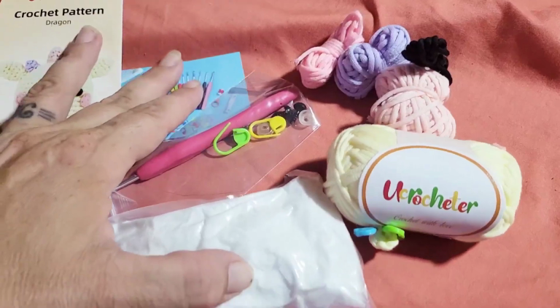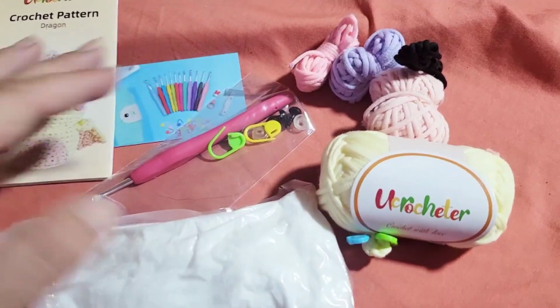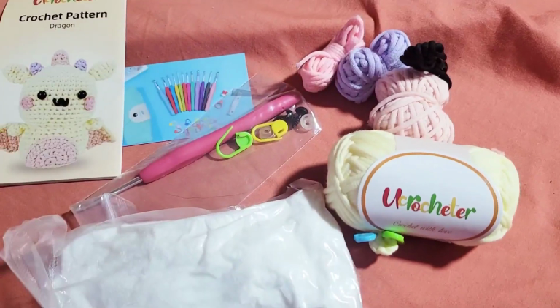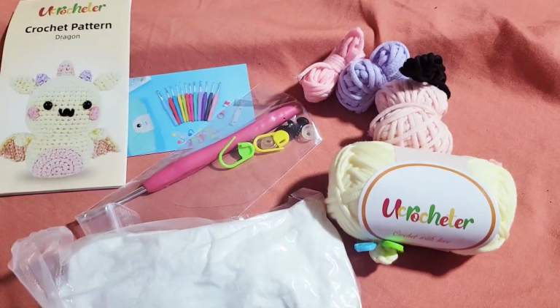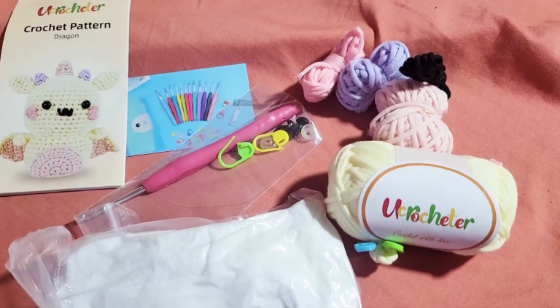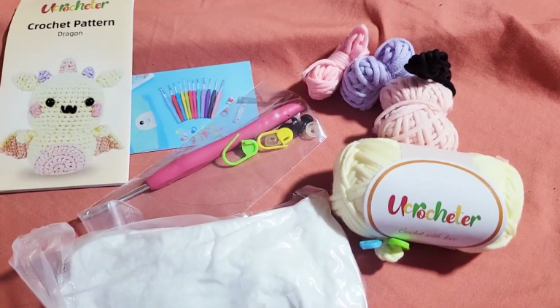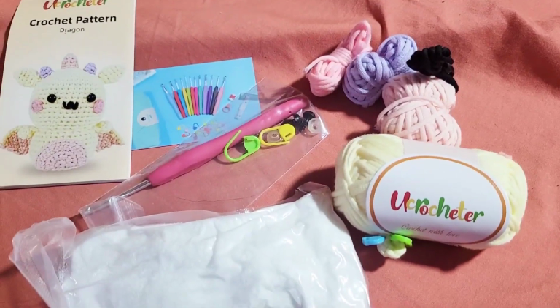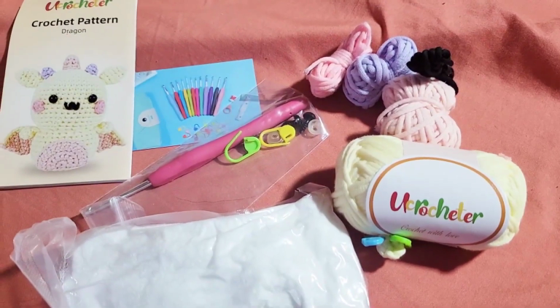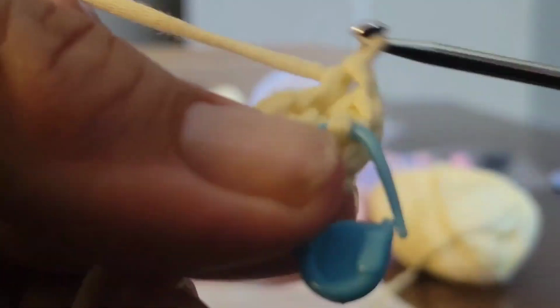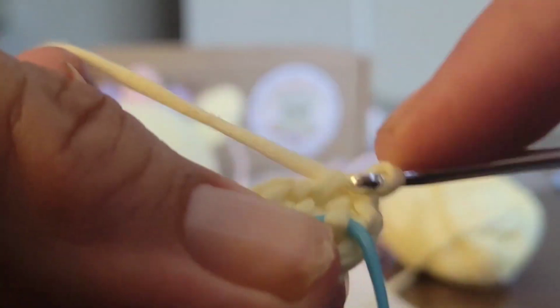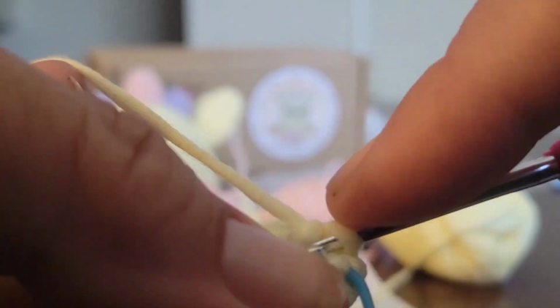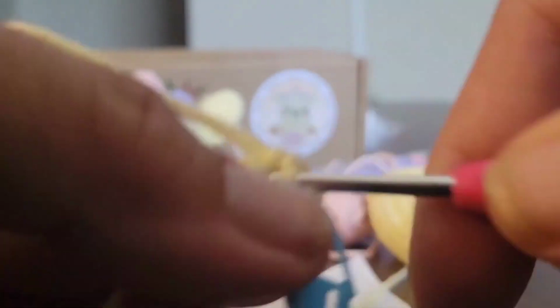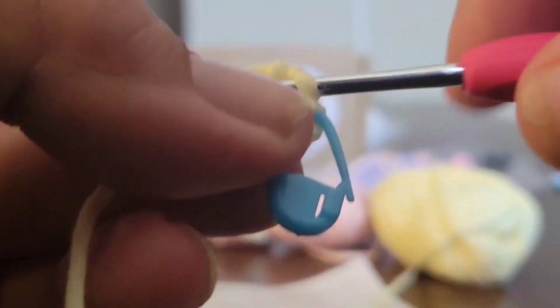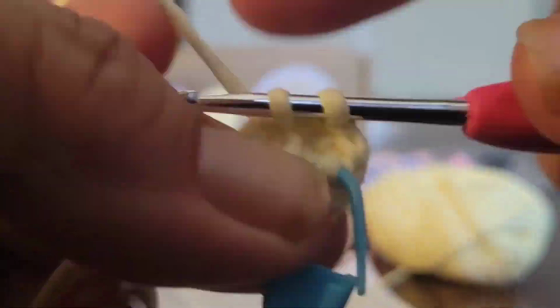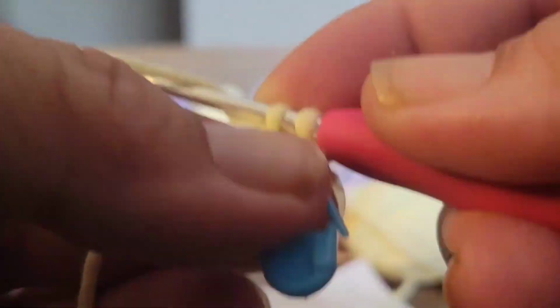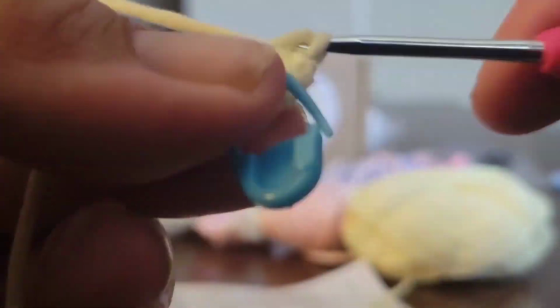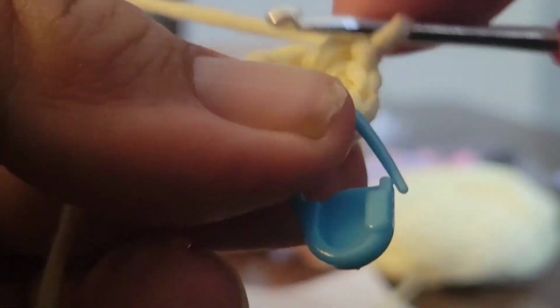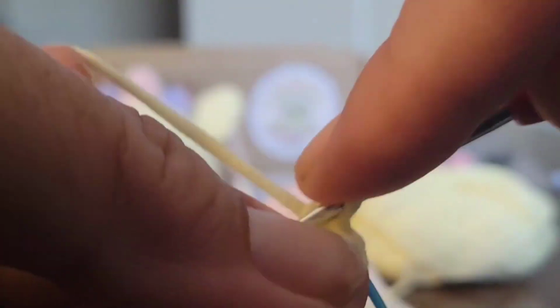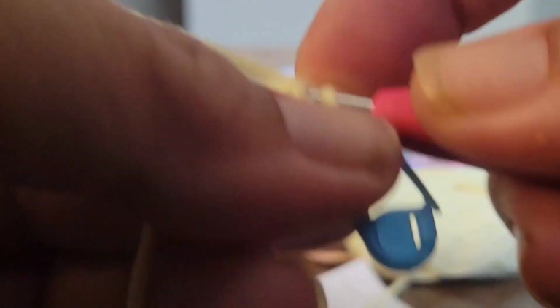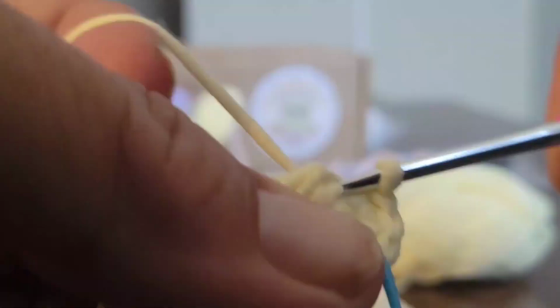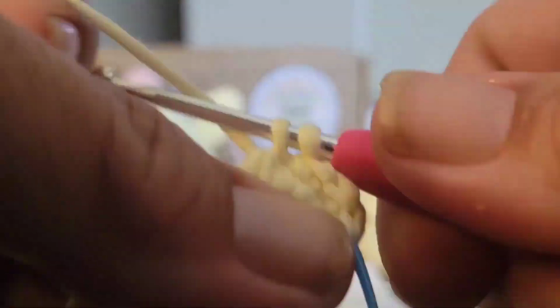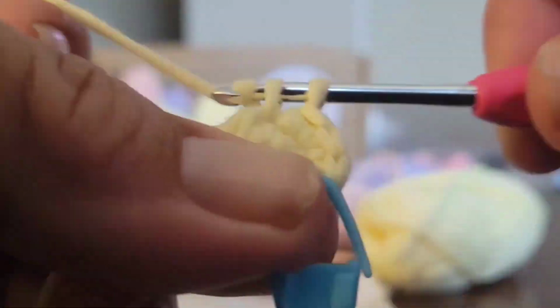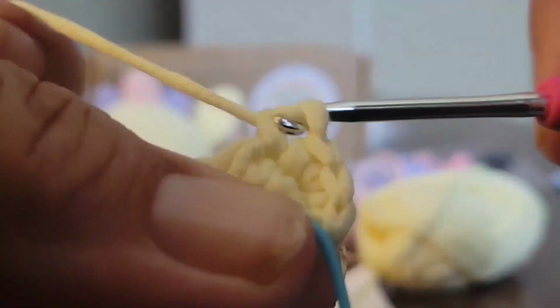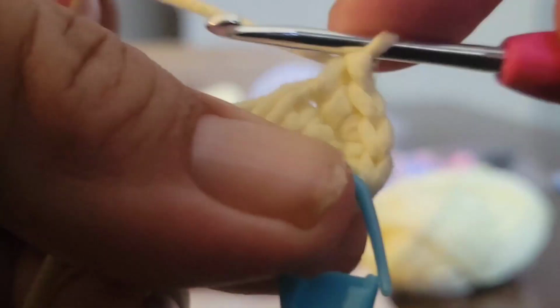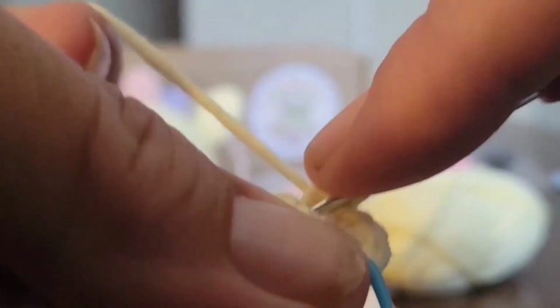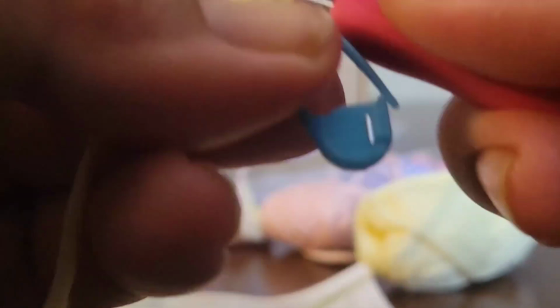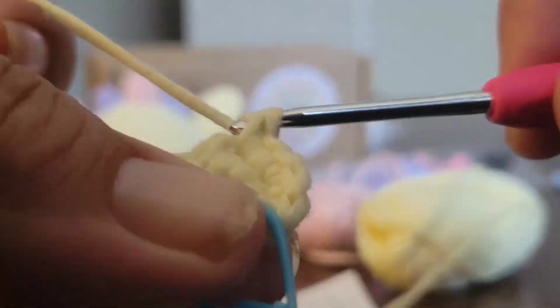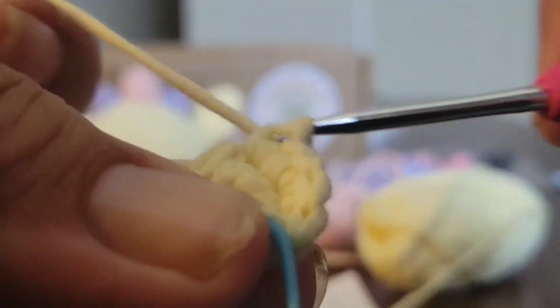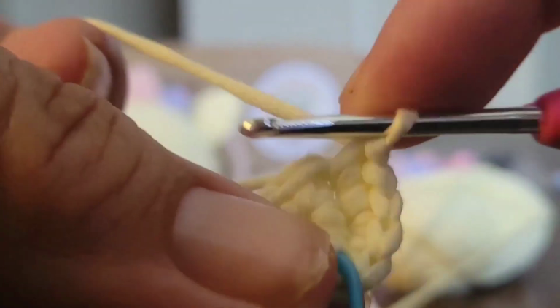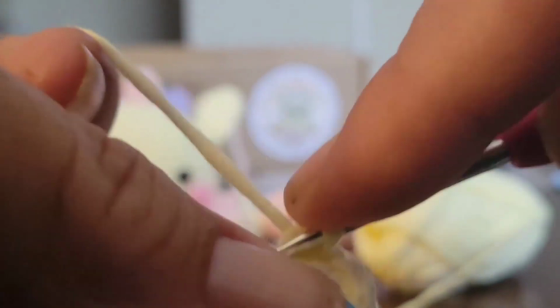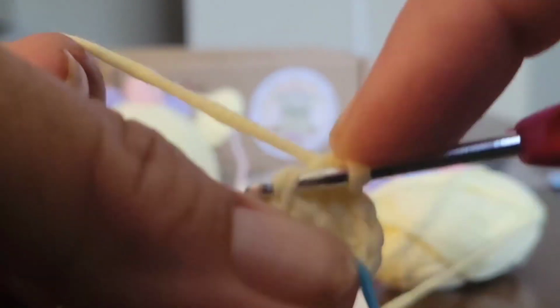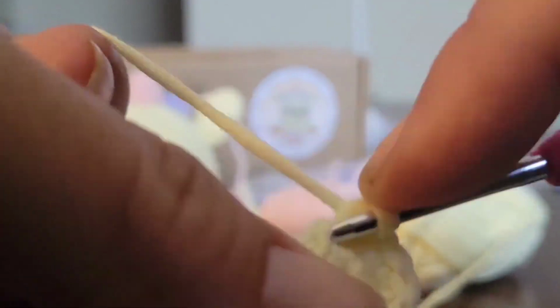In the kit you'll find your stuffing, the instruction book, your crochet hook, a few space holders, the plastic, a yarn needle, and all the yarn that you'll need.